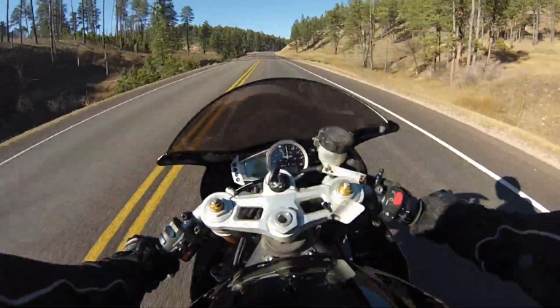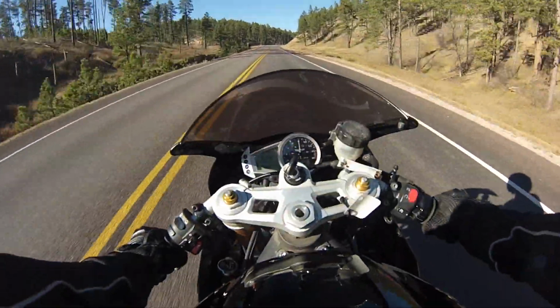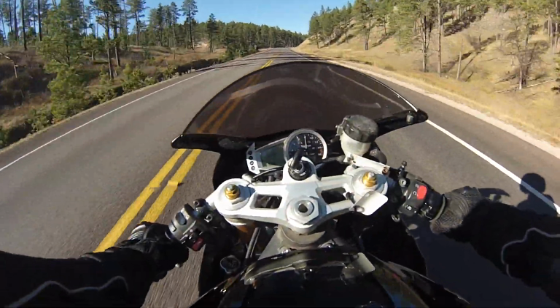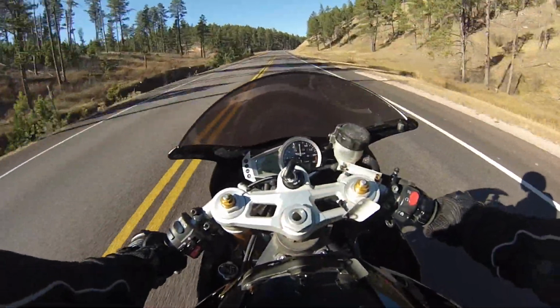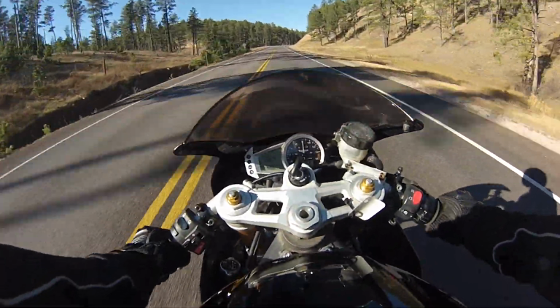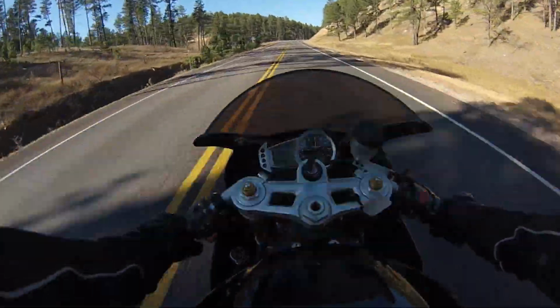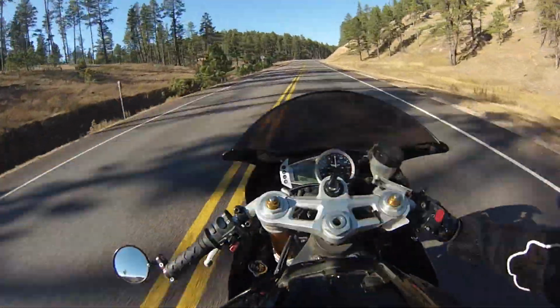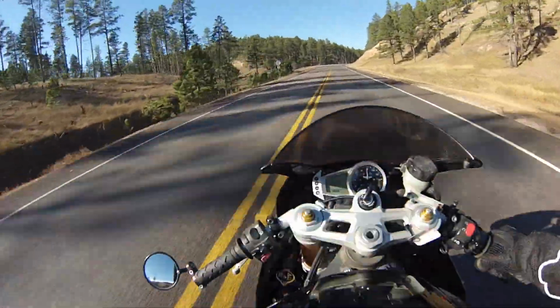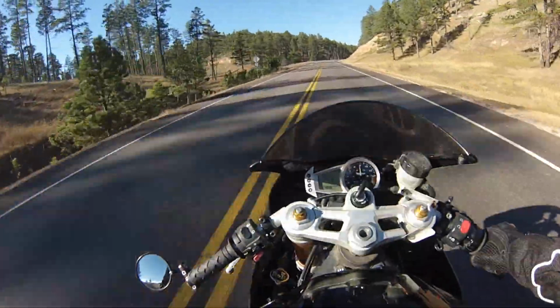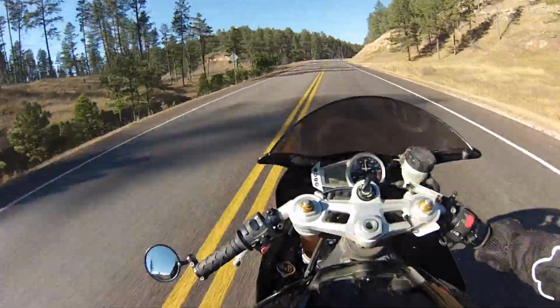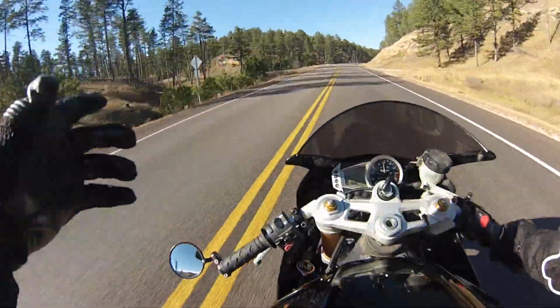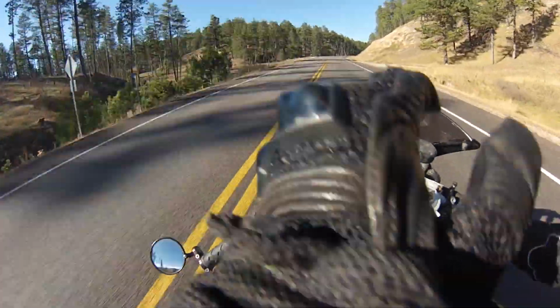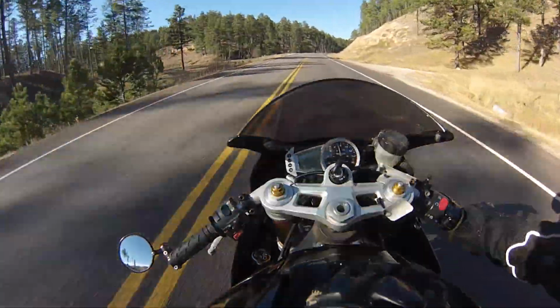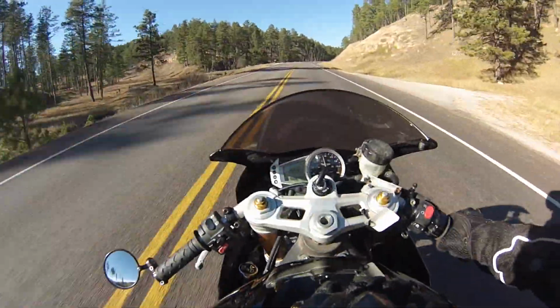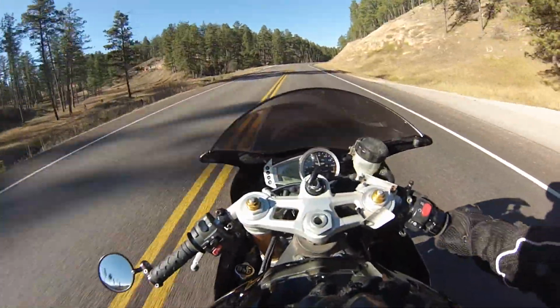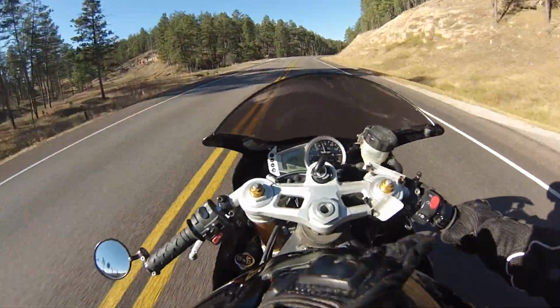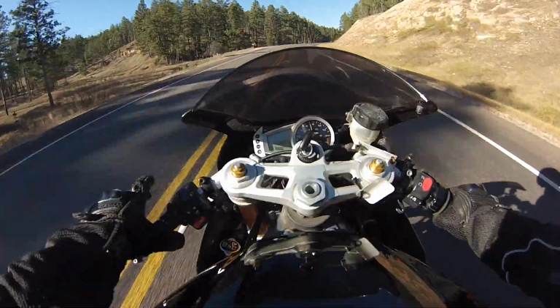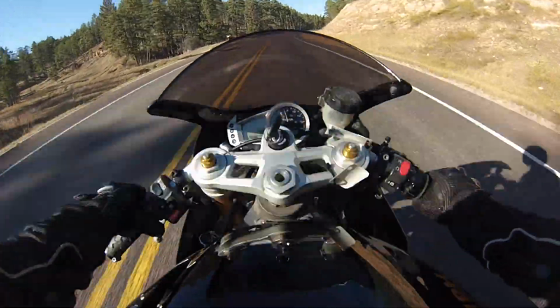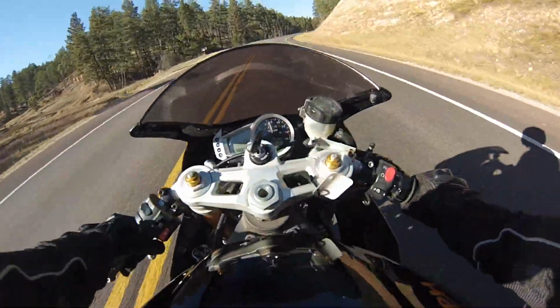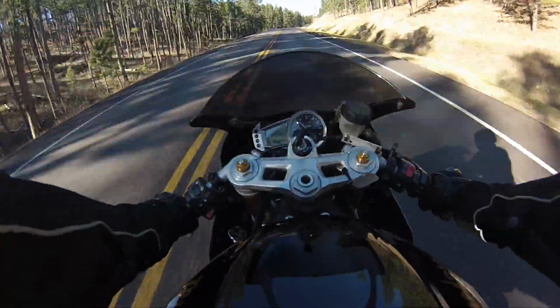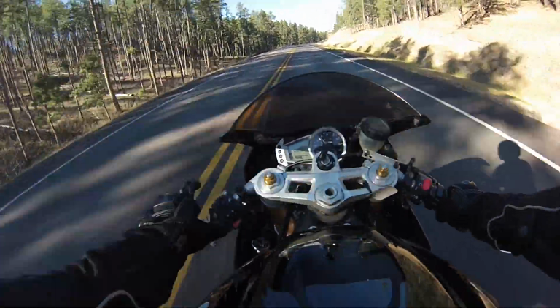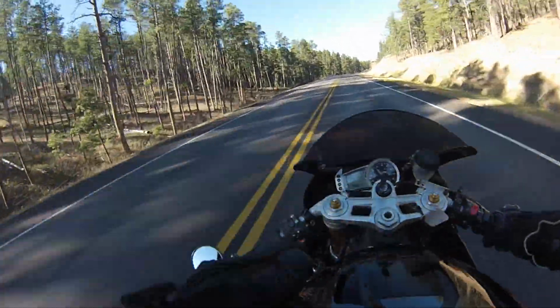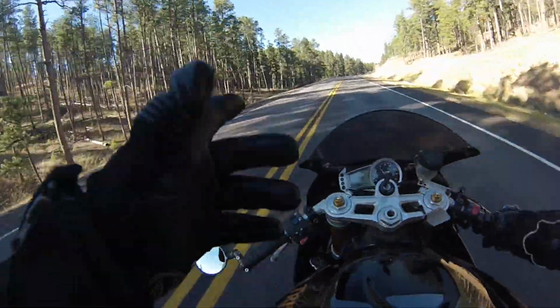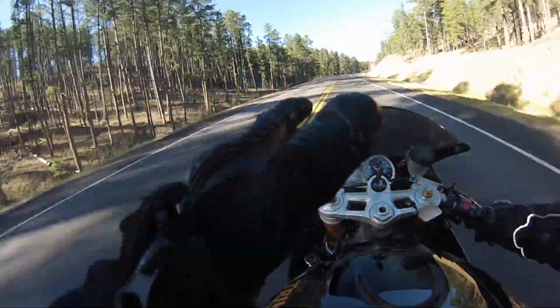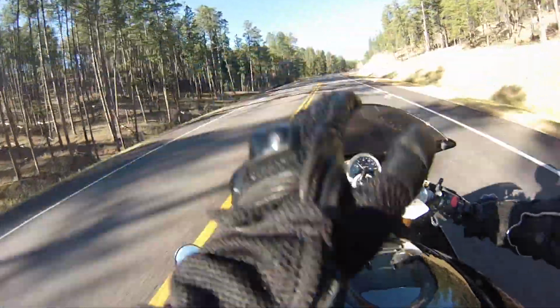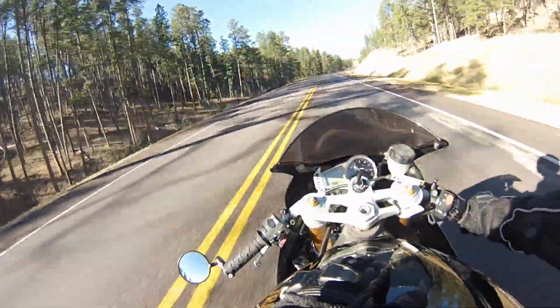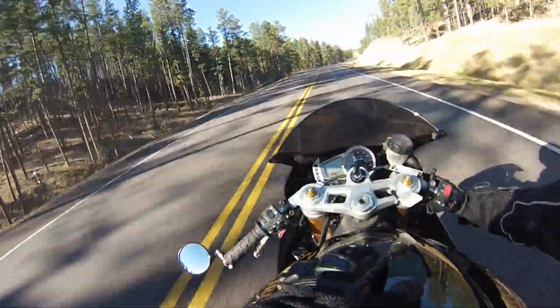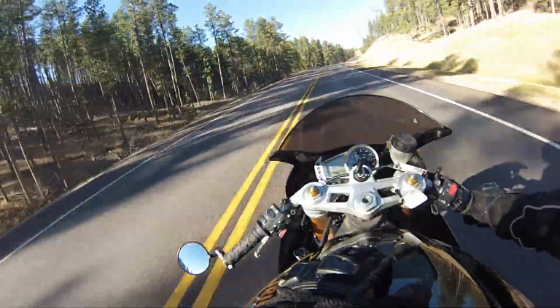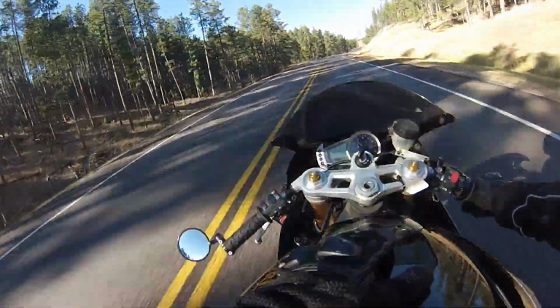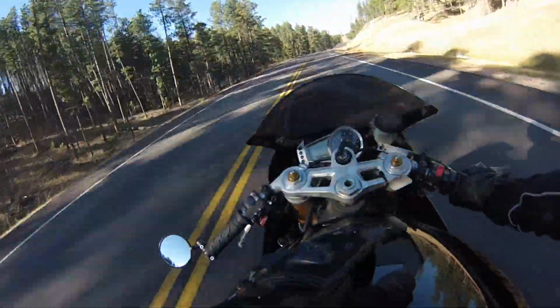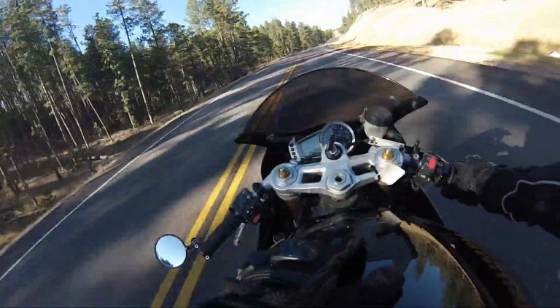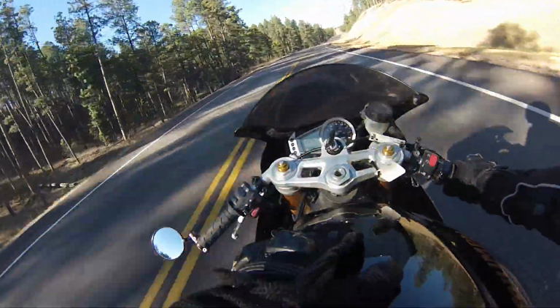Hey guys. Today I thought I'd do a little review of the Triumph Daytona 675. This is the 2007 Triumph Daytona 675.